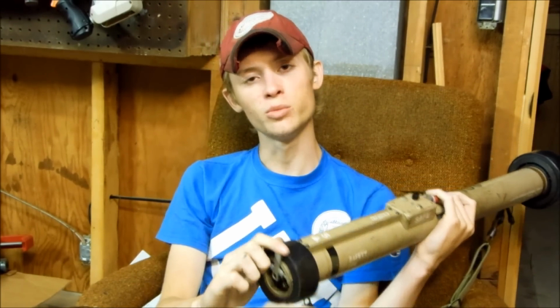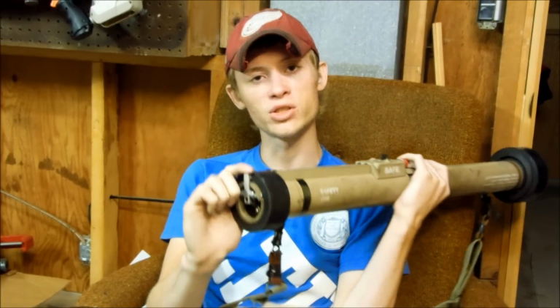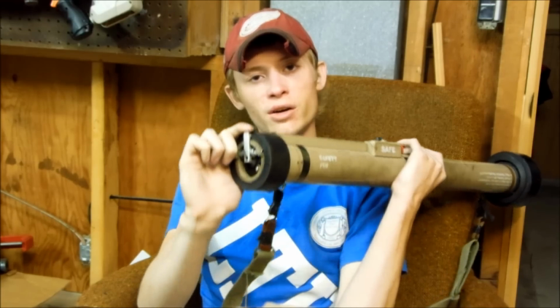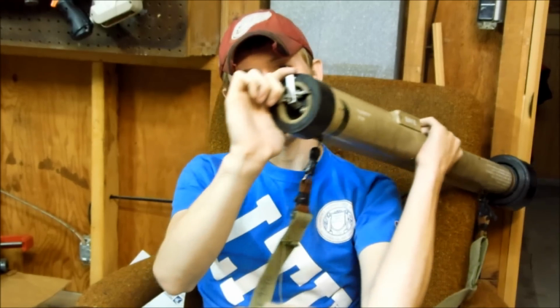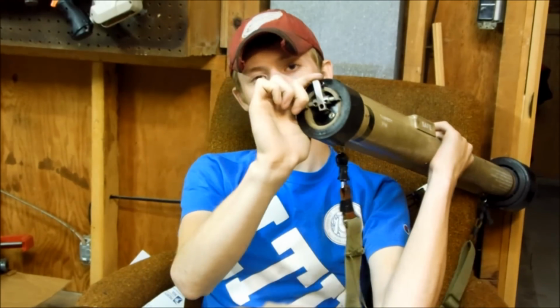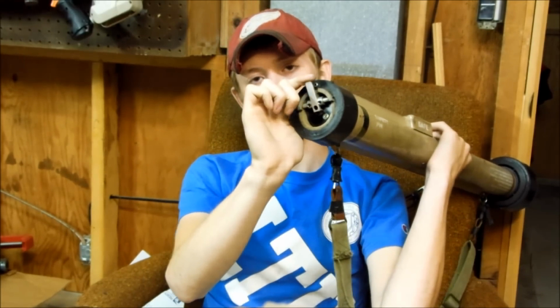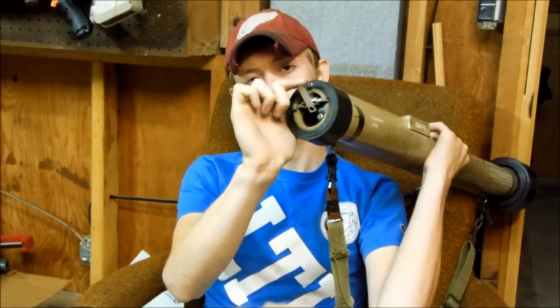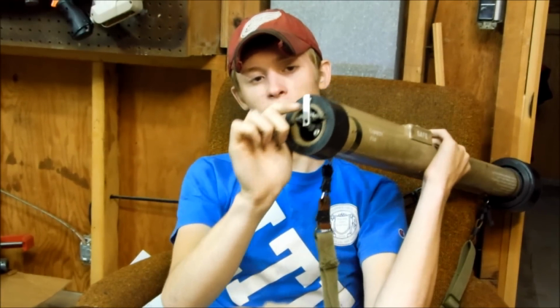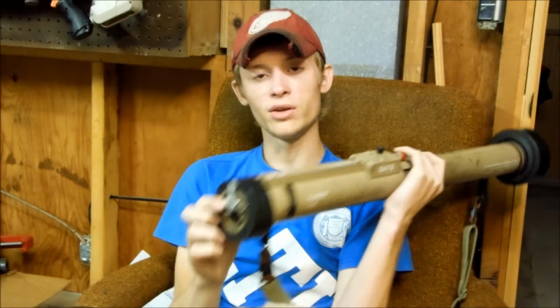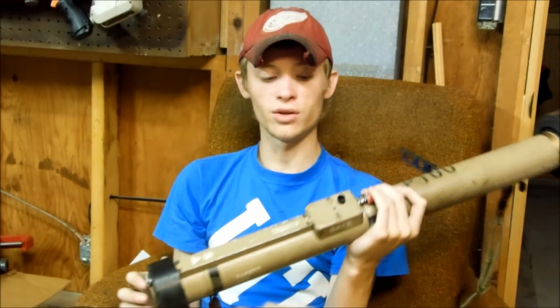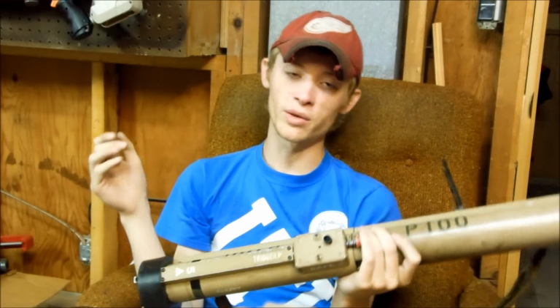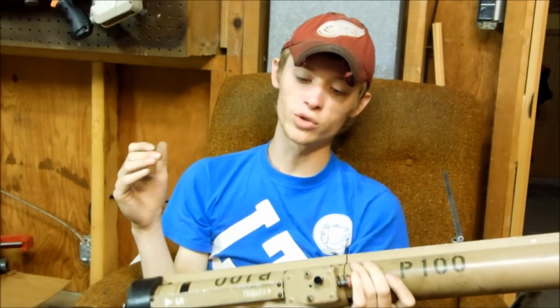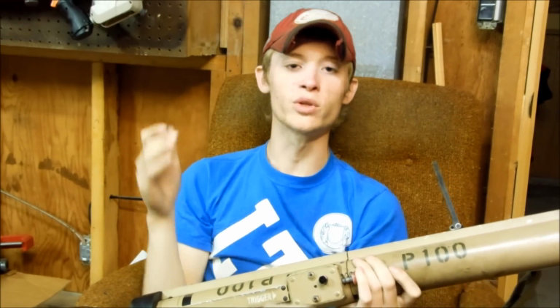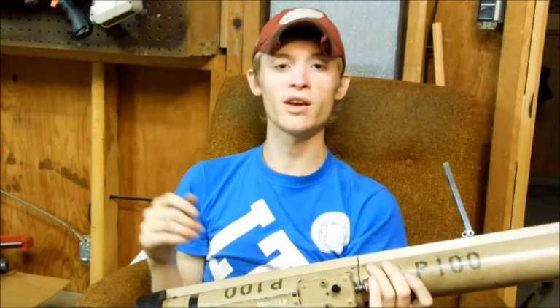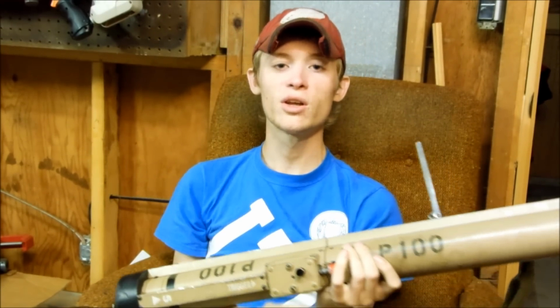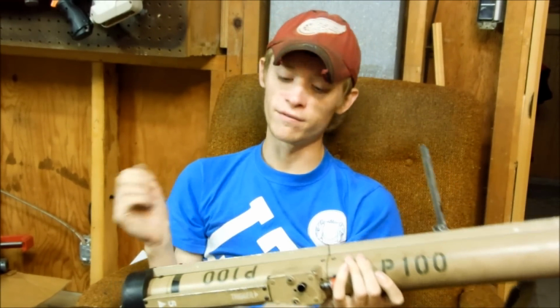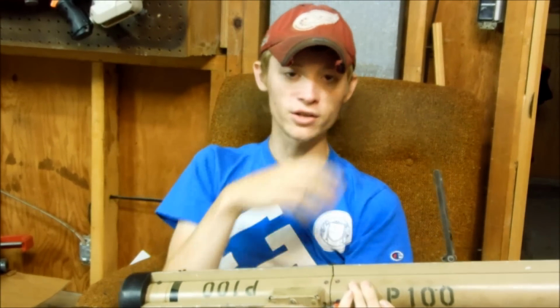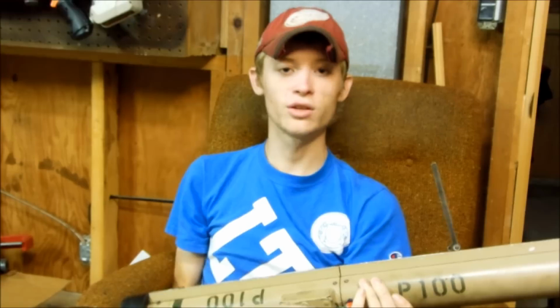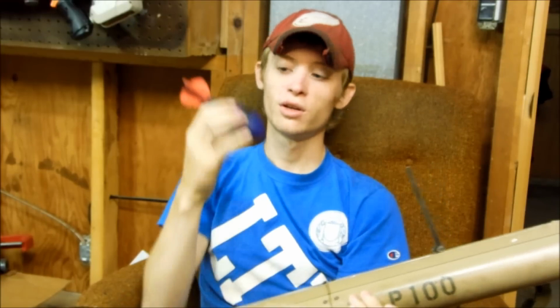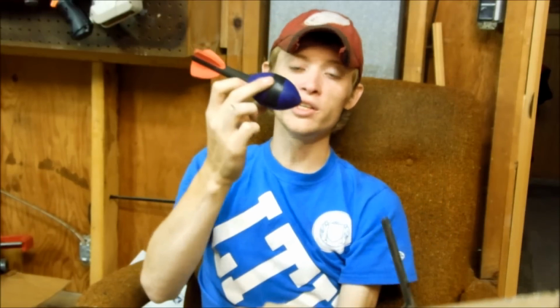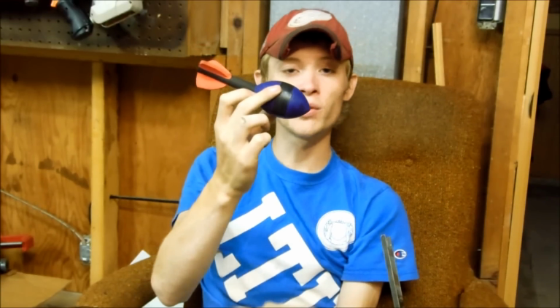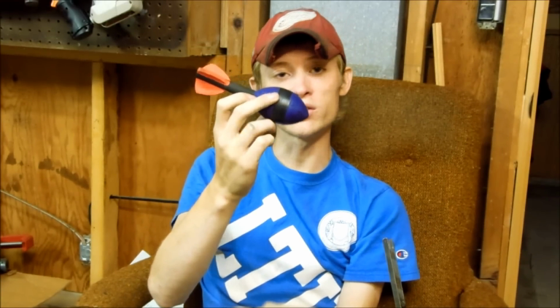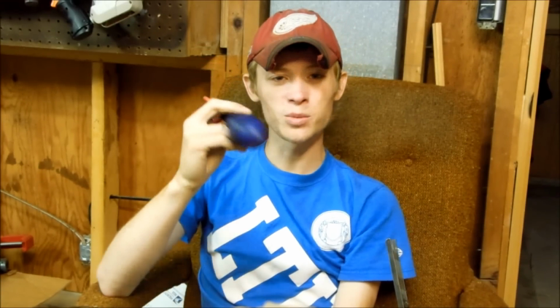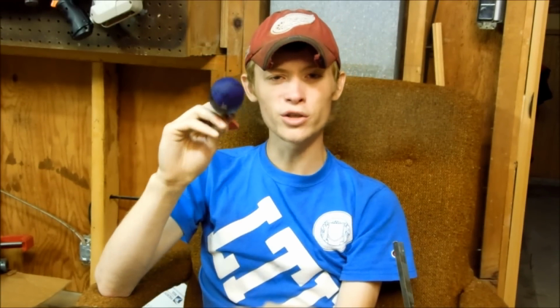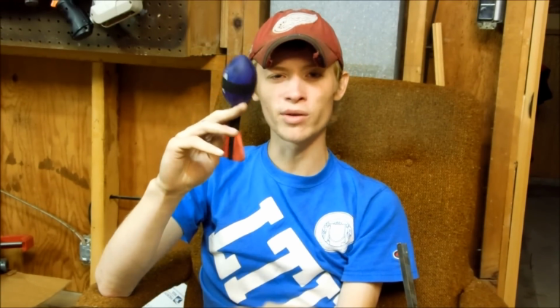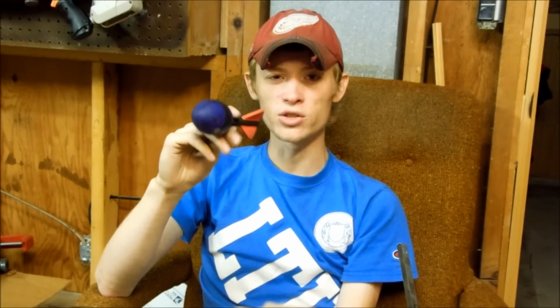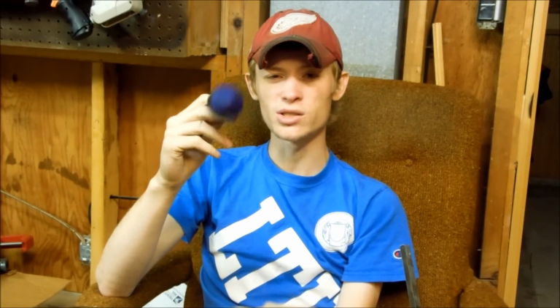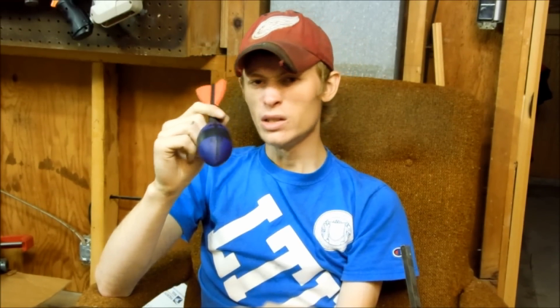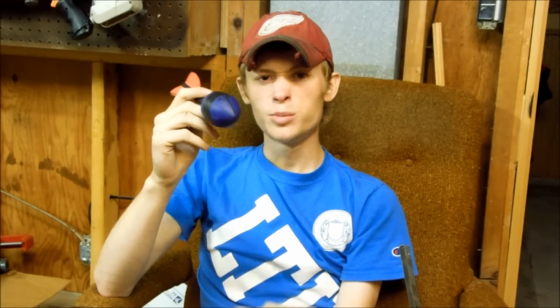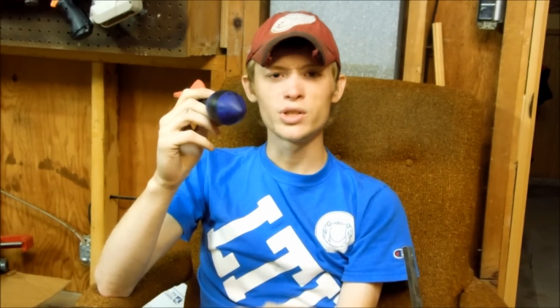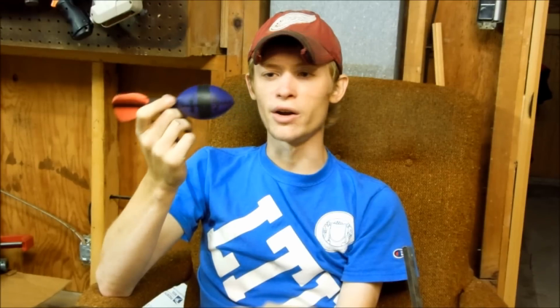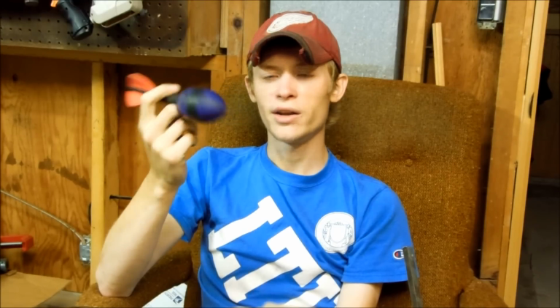It is powered by a Madbull airsoft green gas grenade in the back here. The trigger system is linked to push the center of that, so that when you charge it with green gas, it fires these little footballs up to 125 yards.